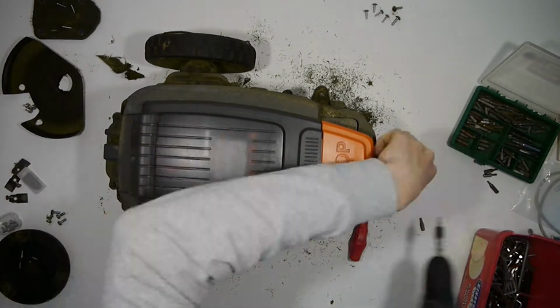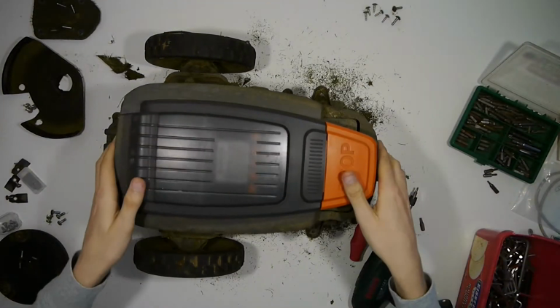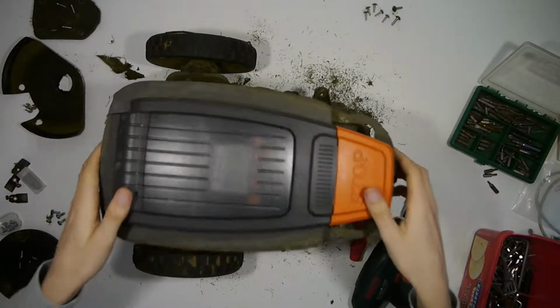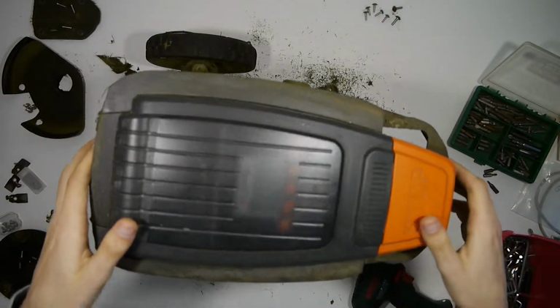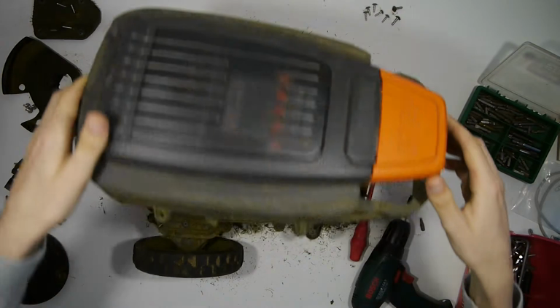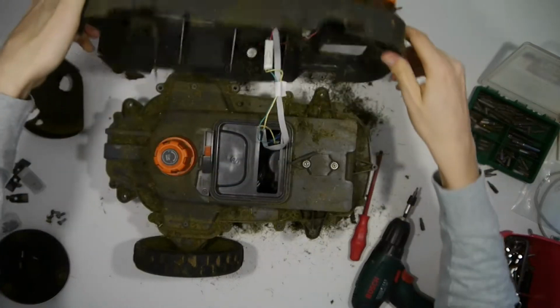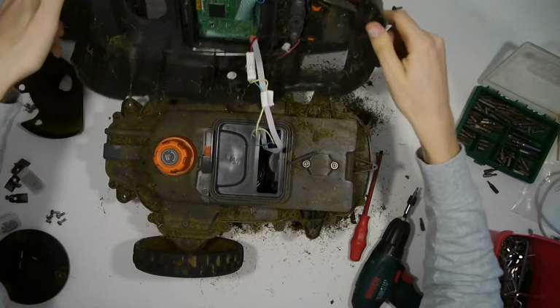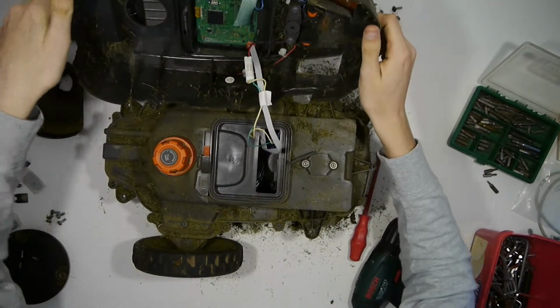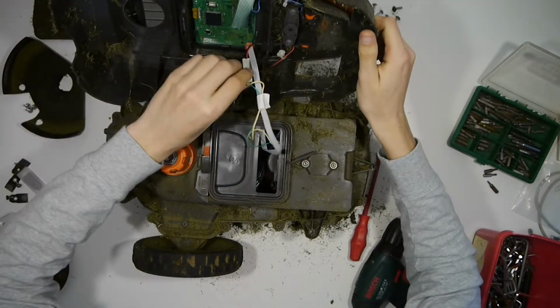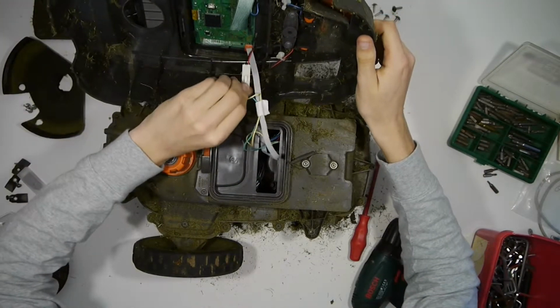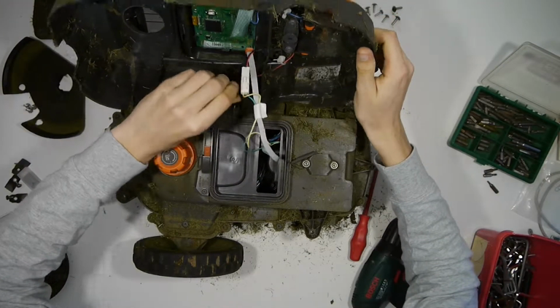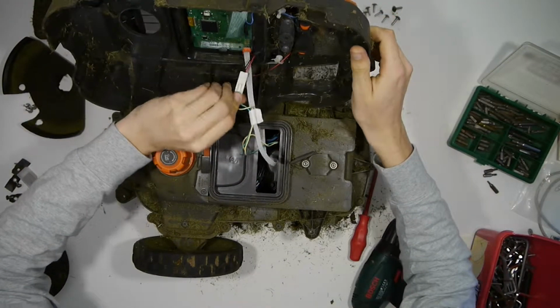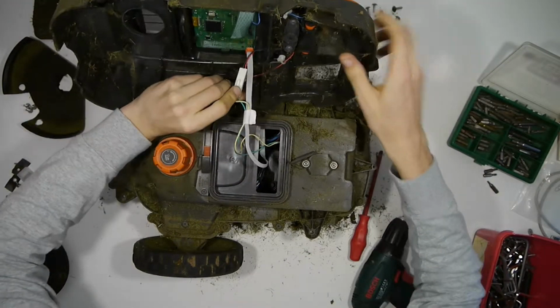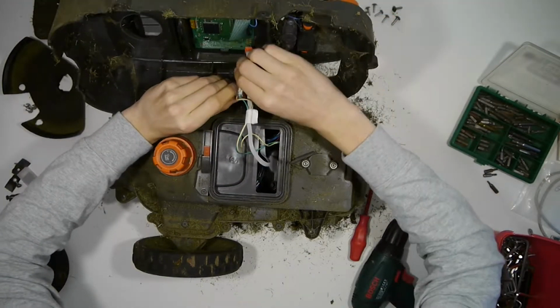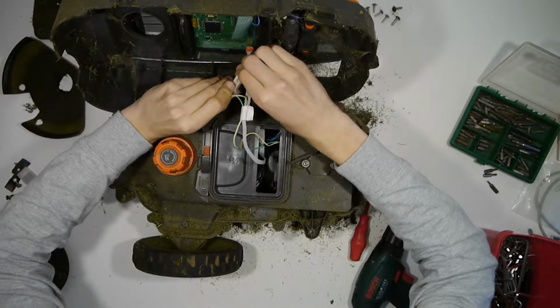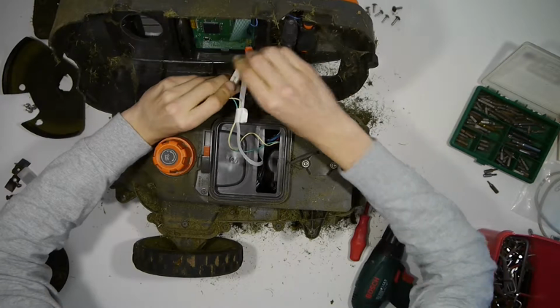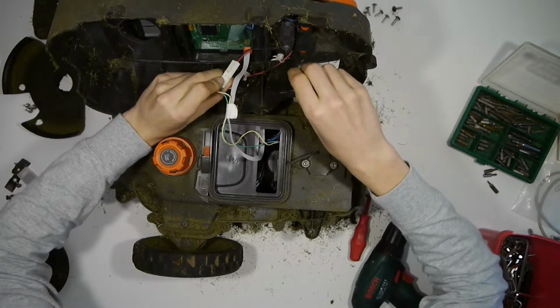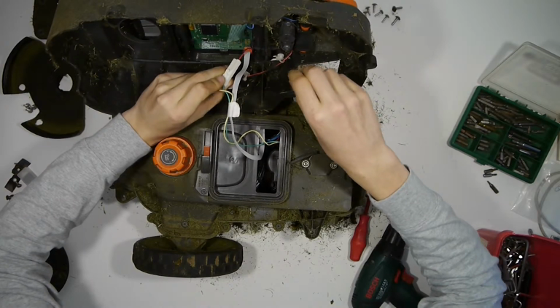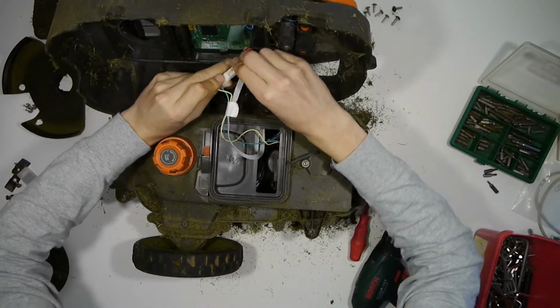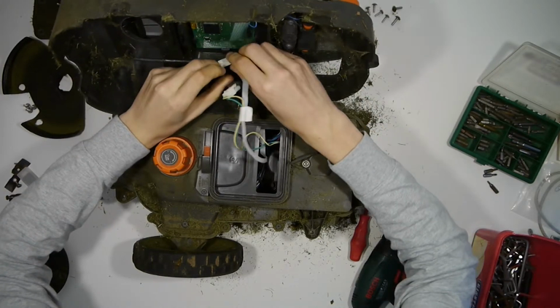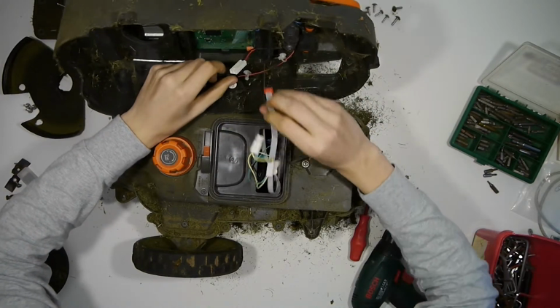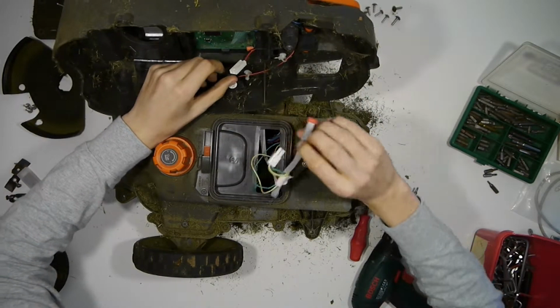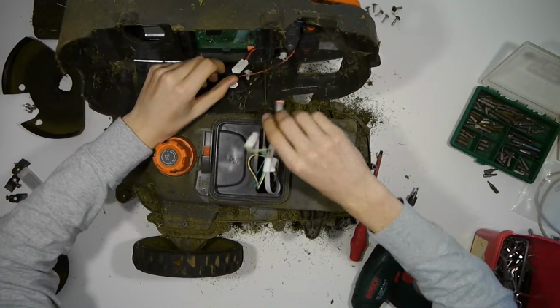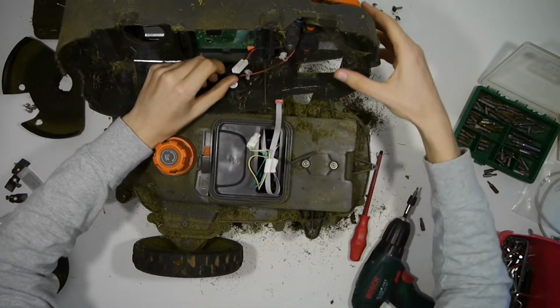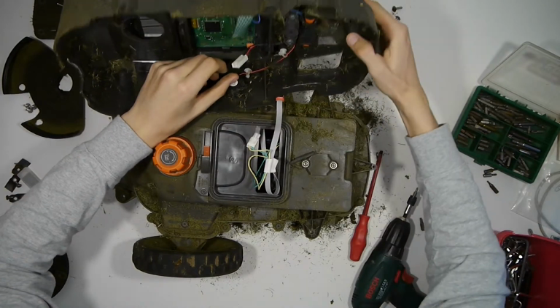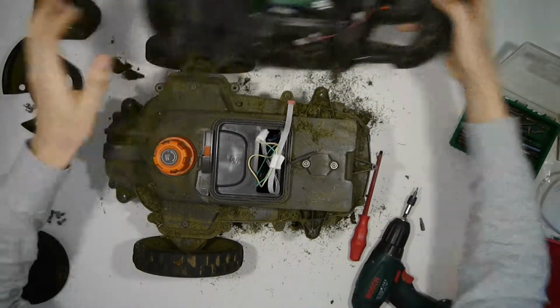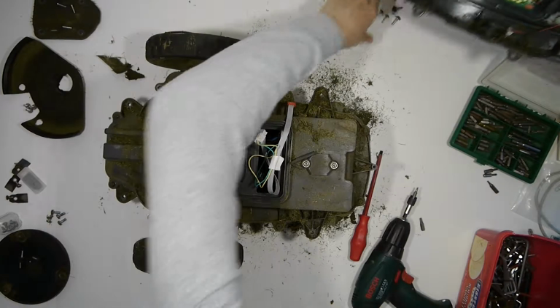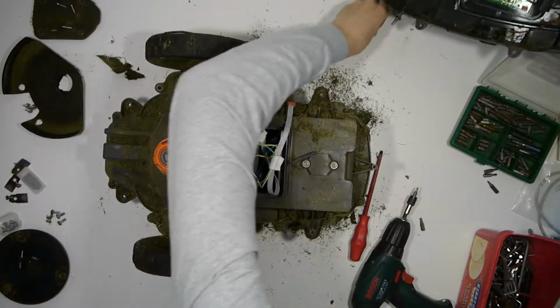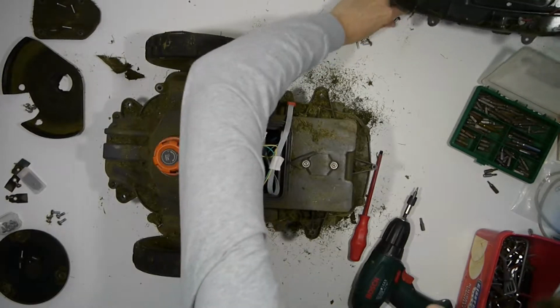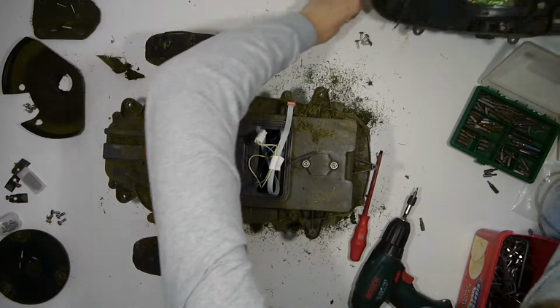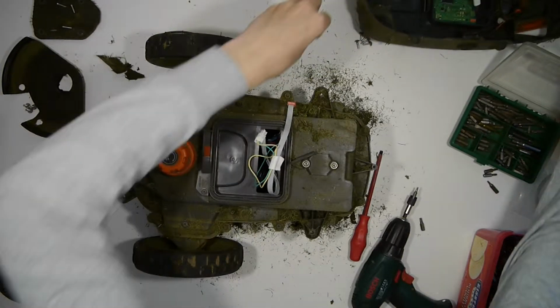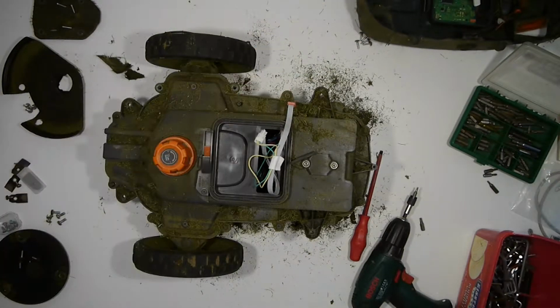When all of them are removed we can remove the top plastic part, which includes the display of the device, and by disconnecting two connections we can put the top aside.